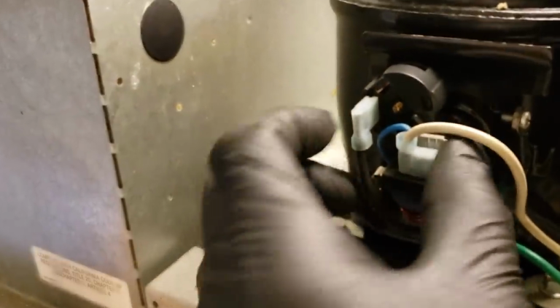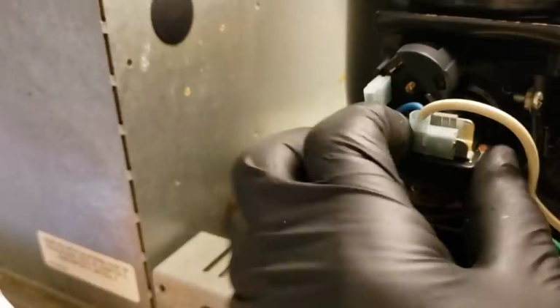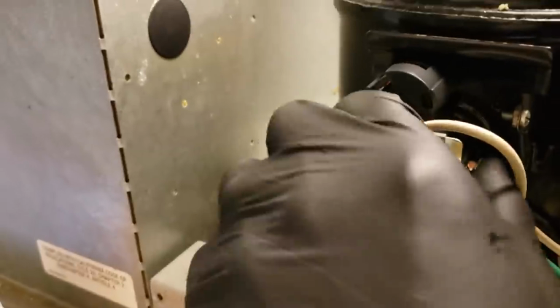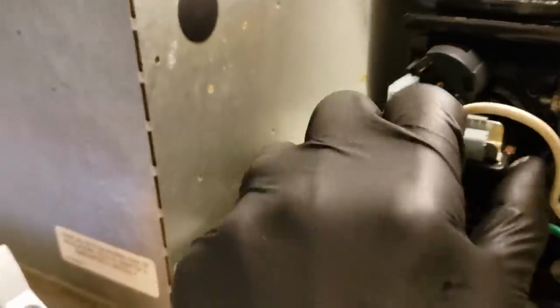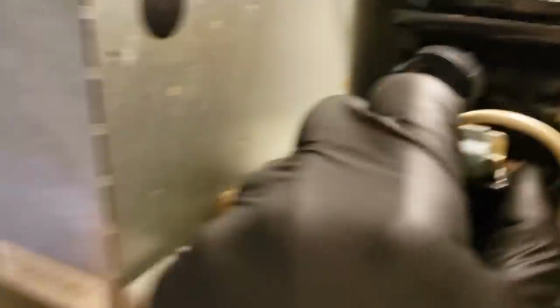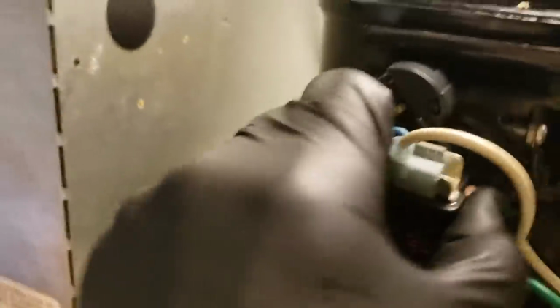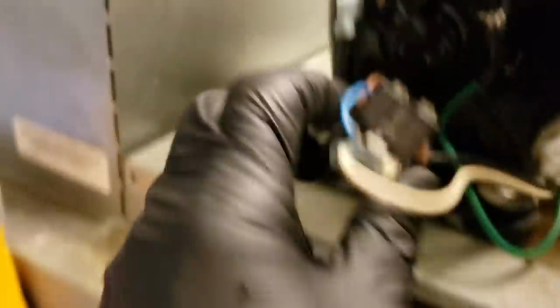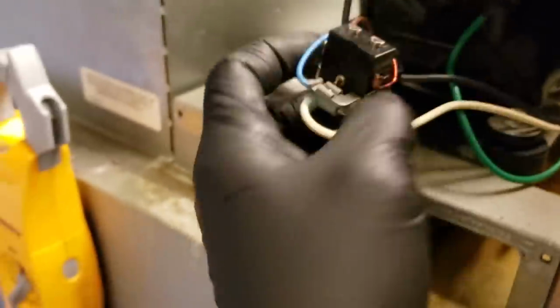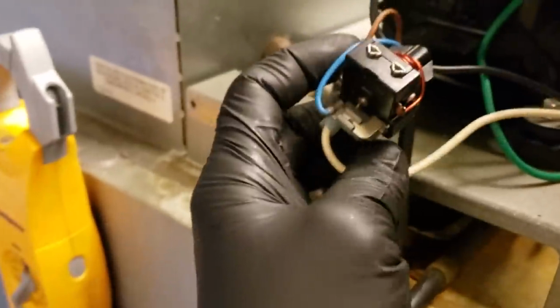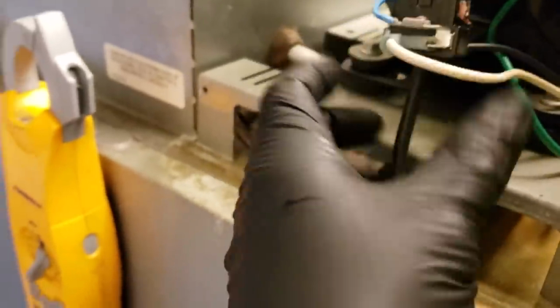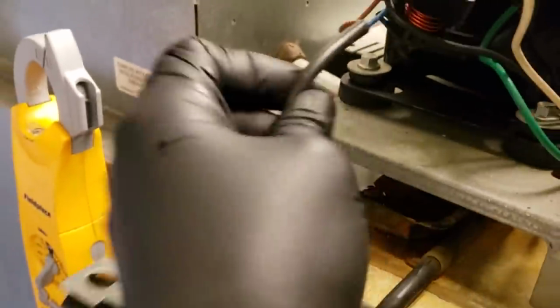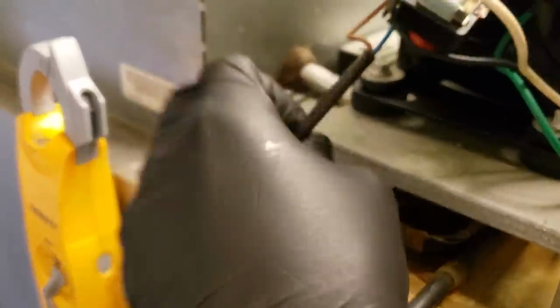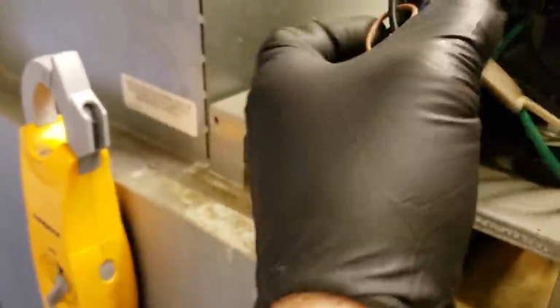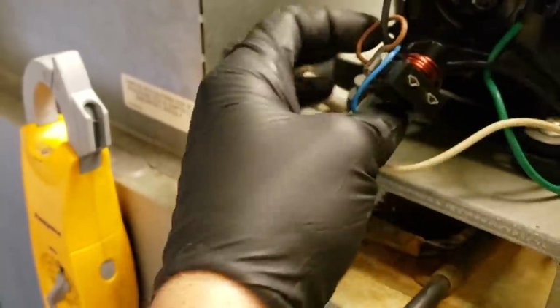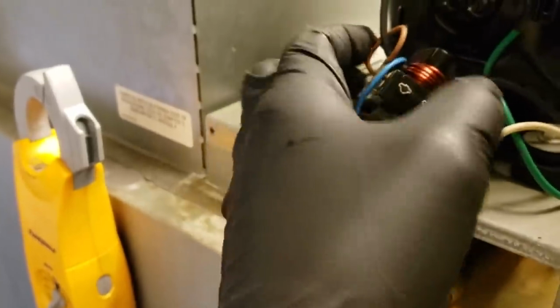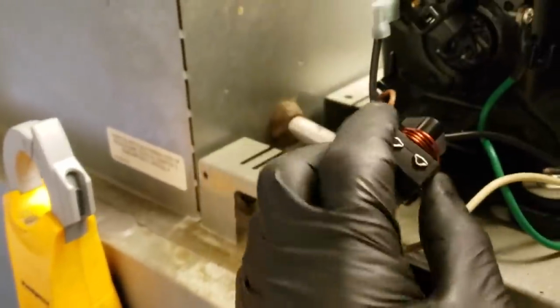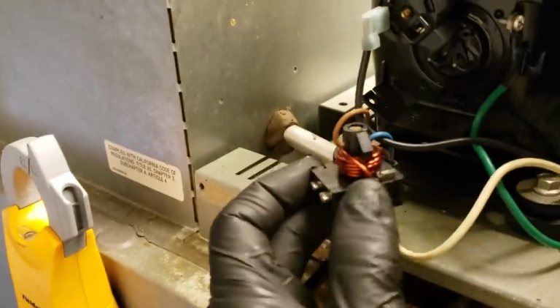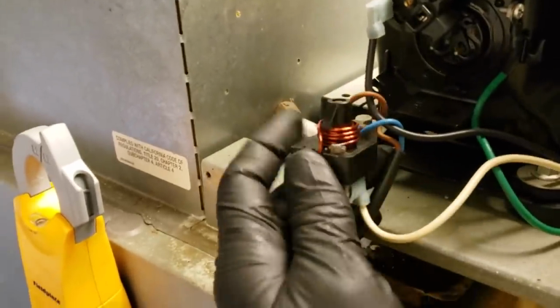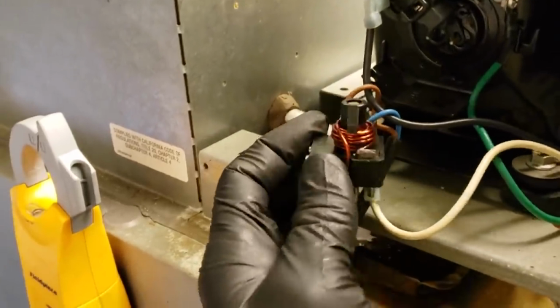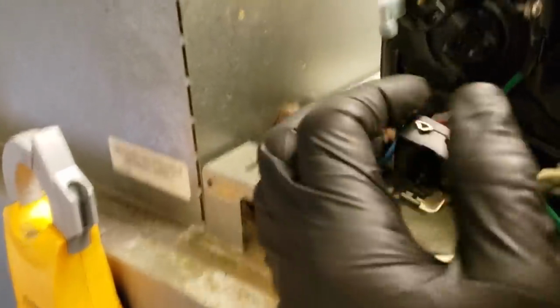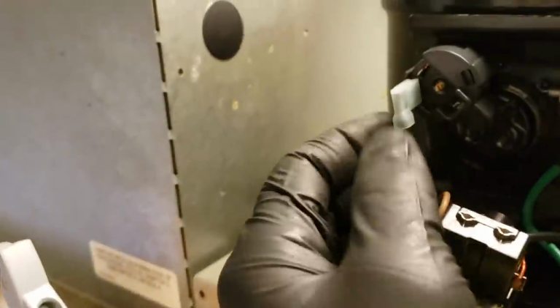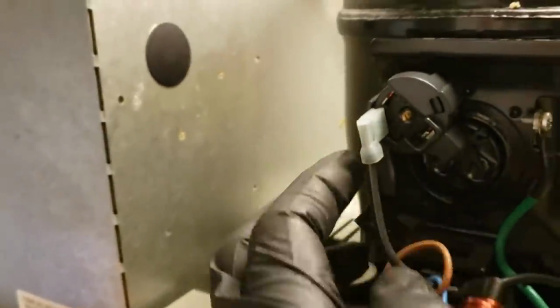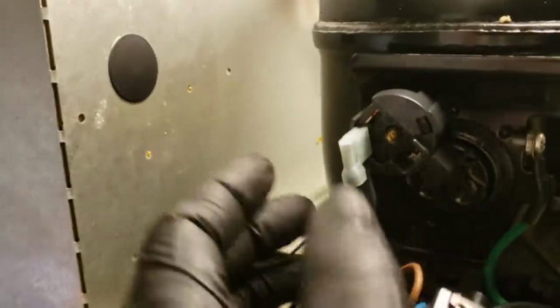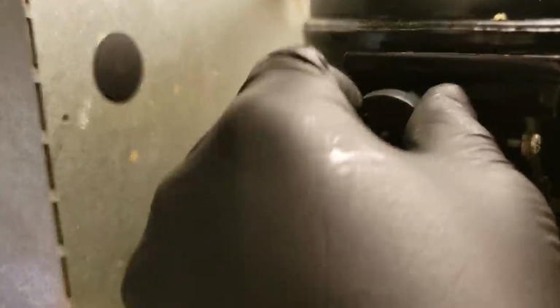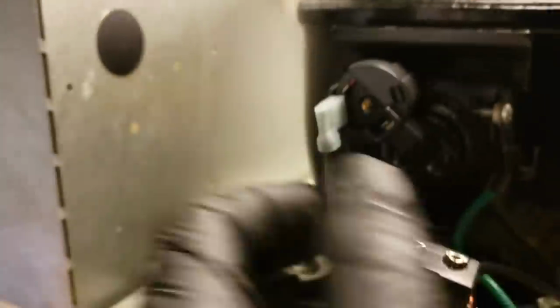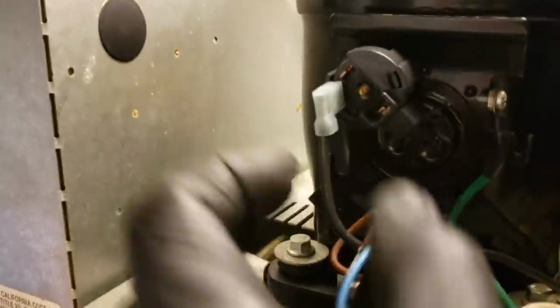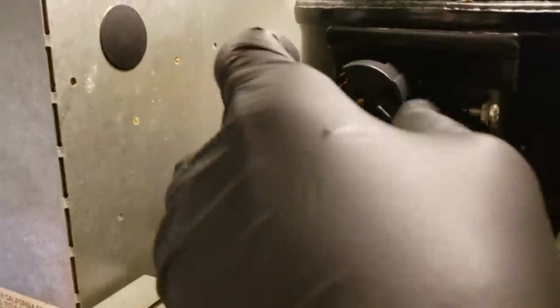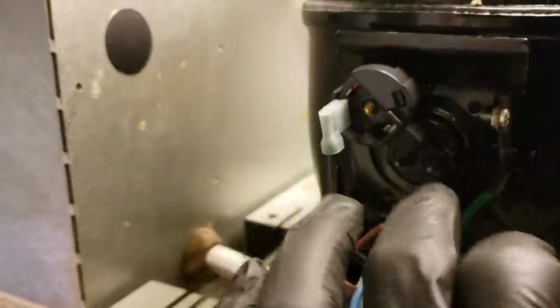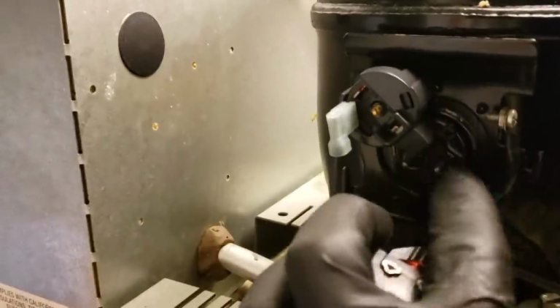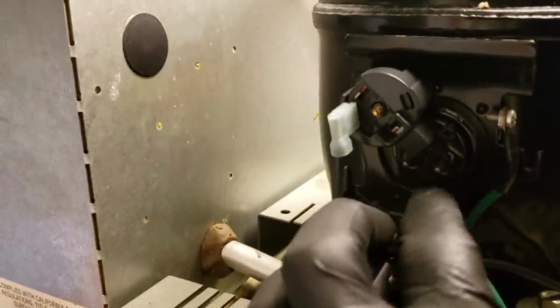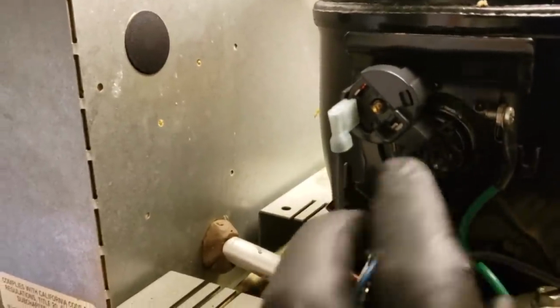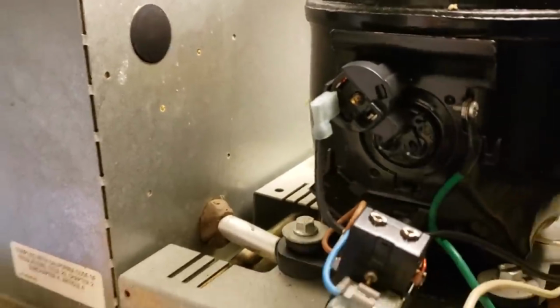Cover off, power disconnected. I'm going to pull this apart and then we'll disconnect the two wires going to my start capacitor, pull the start capacitor off and check. So the overload just reset — I don't know if you guys heard that. And we'll take the overload off and ohm out the compressor terminals too.